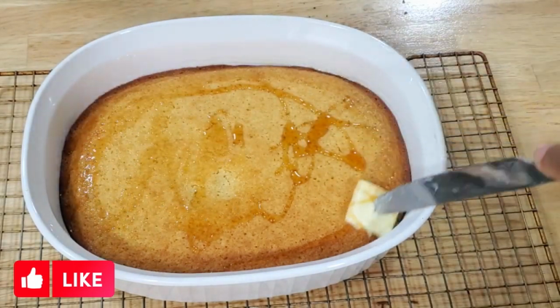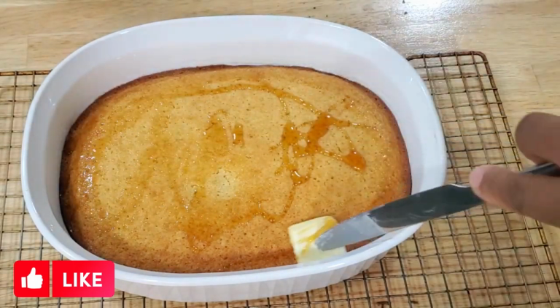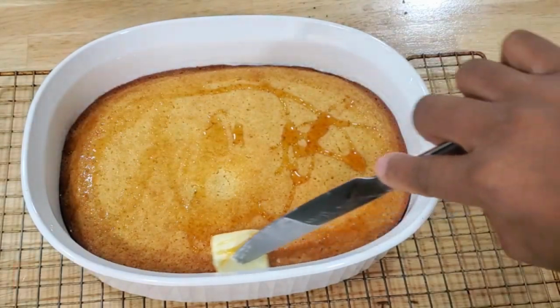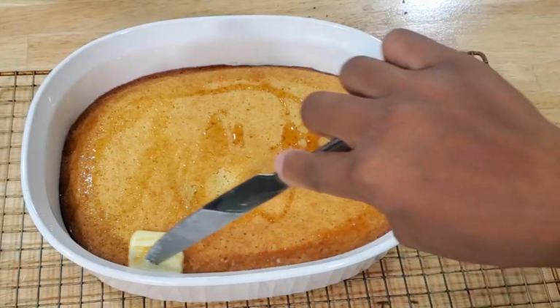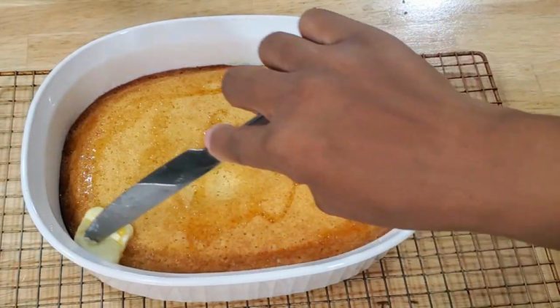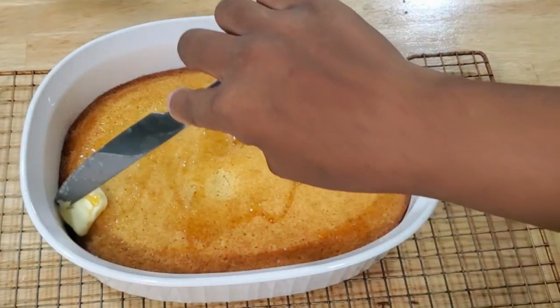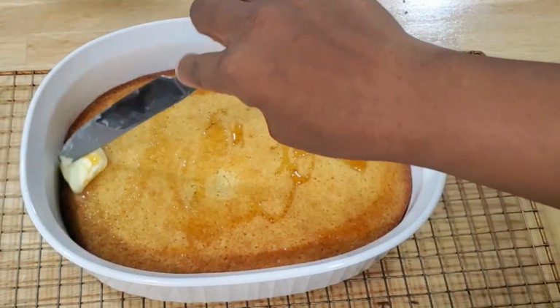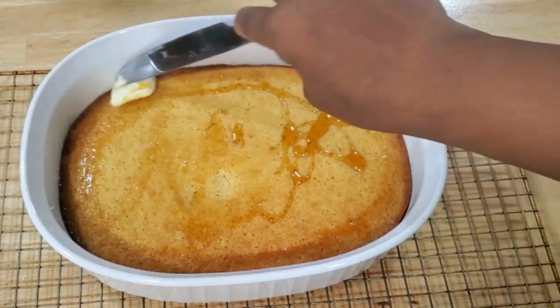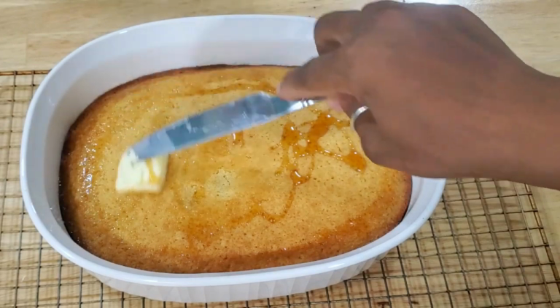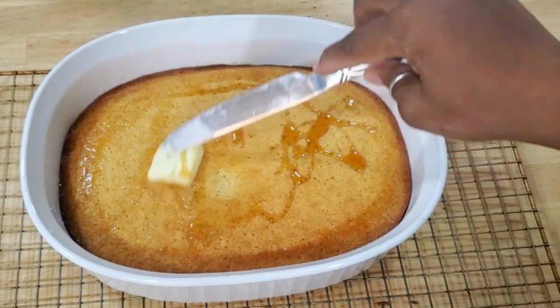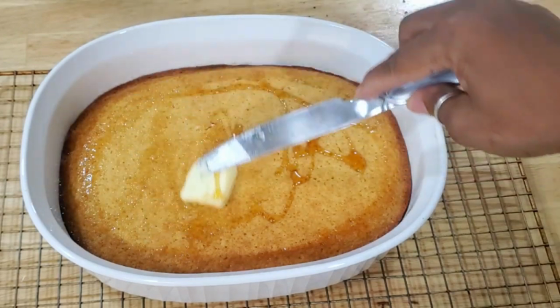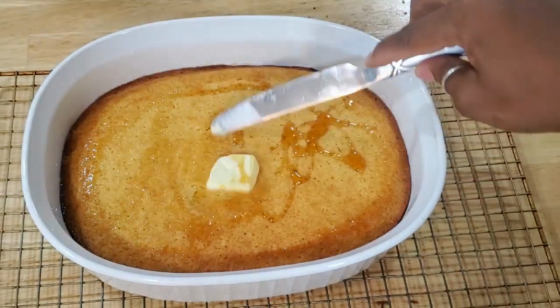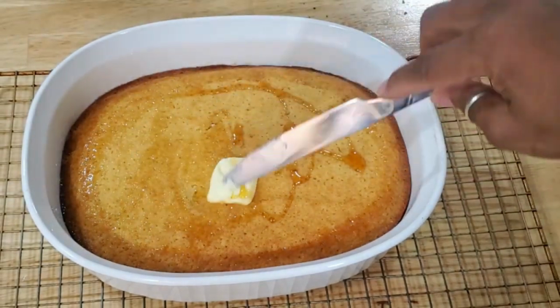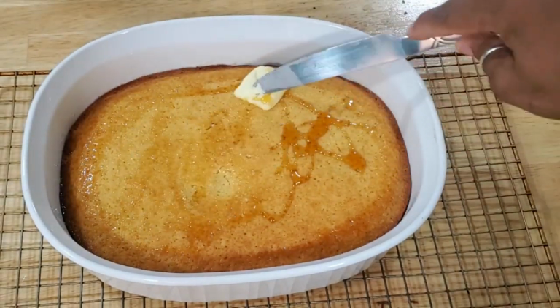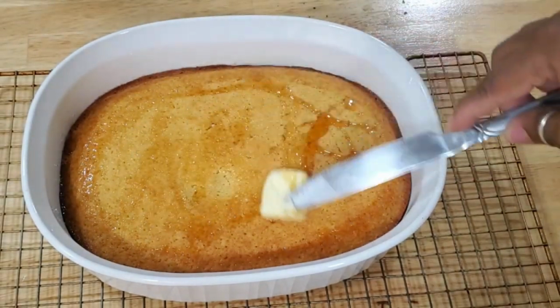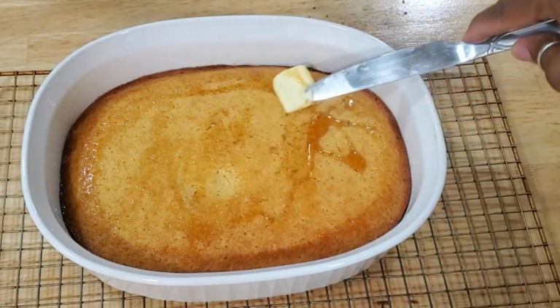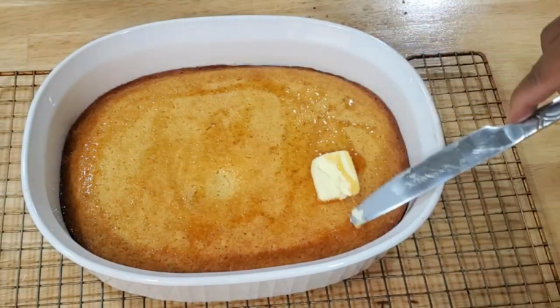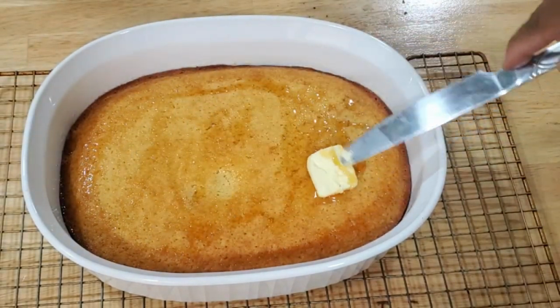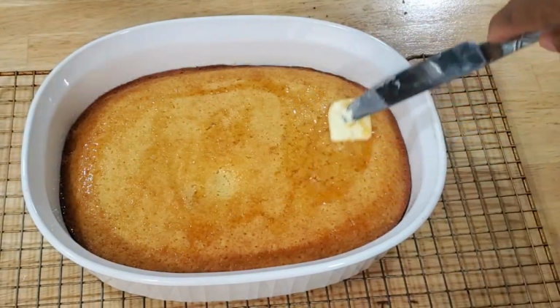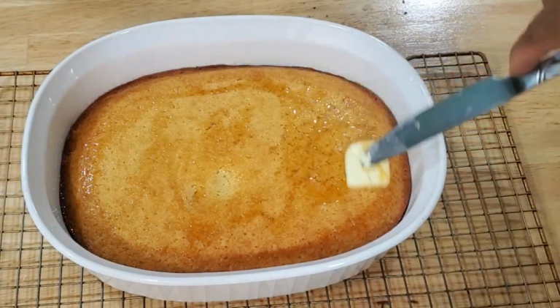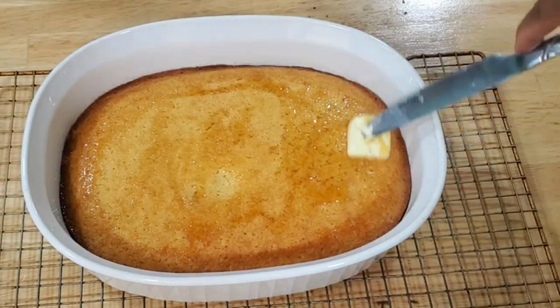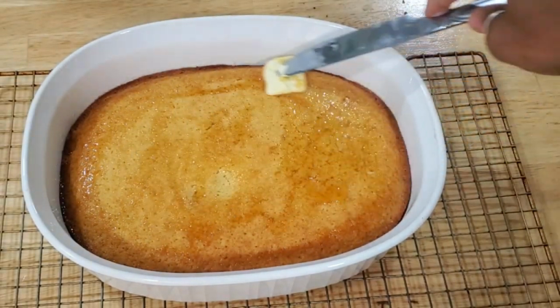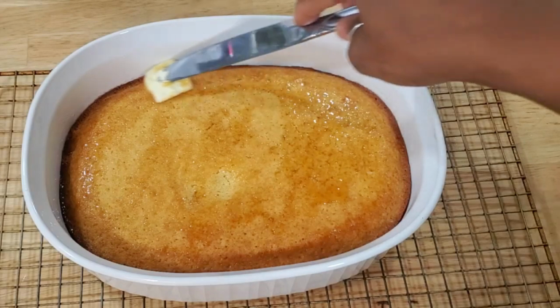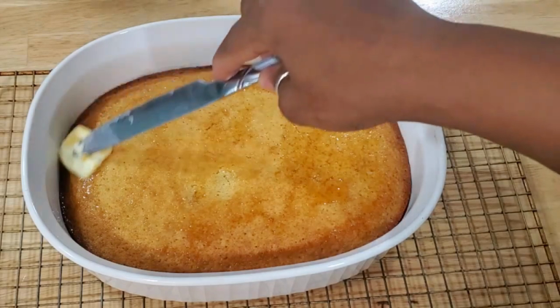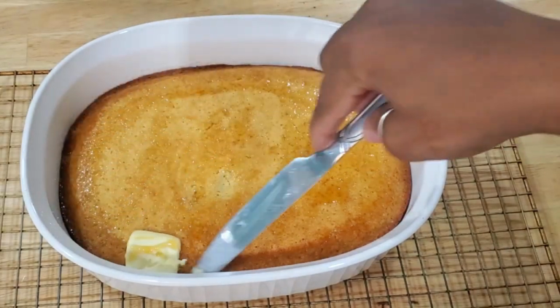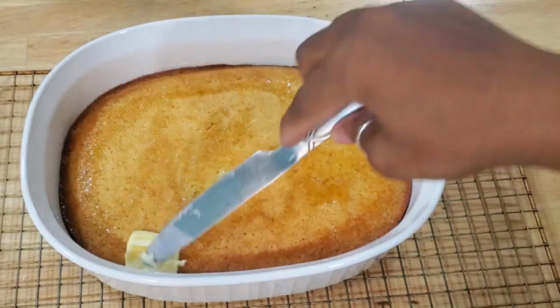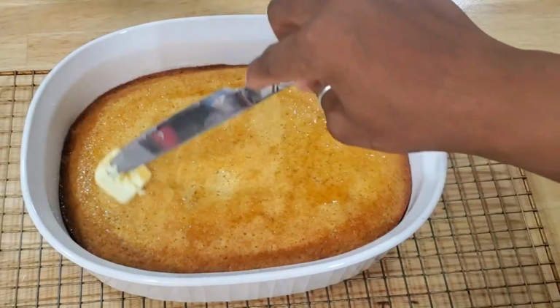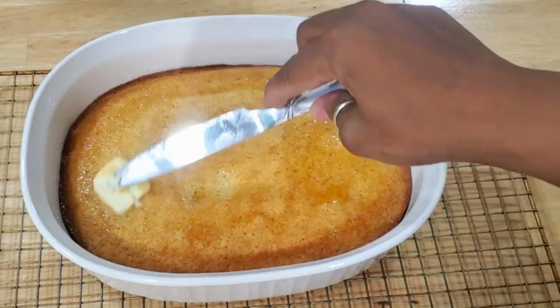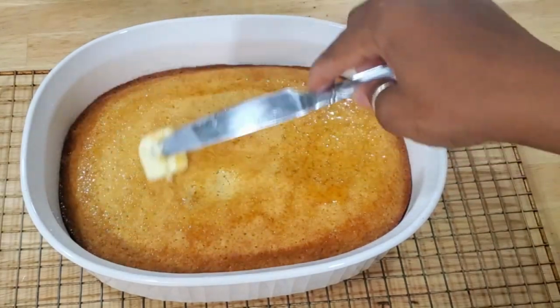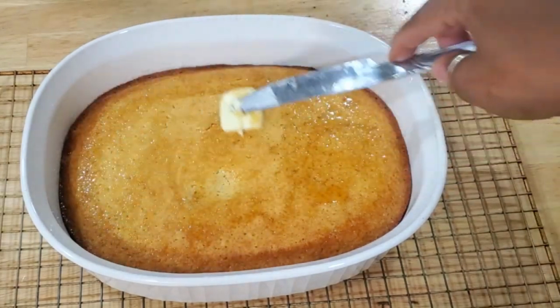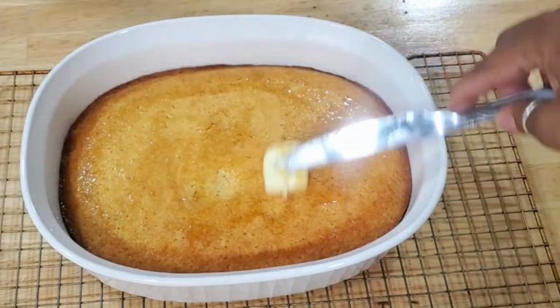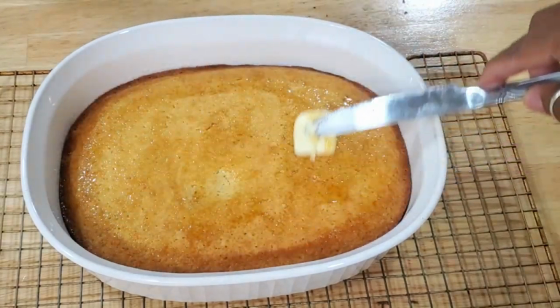When you do it around the edges, the butter falls down the sides of the cornbread. I'm telling you, Jiffy ain't got nothing on this. You got to try it and tell me how you like it.